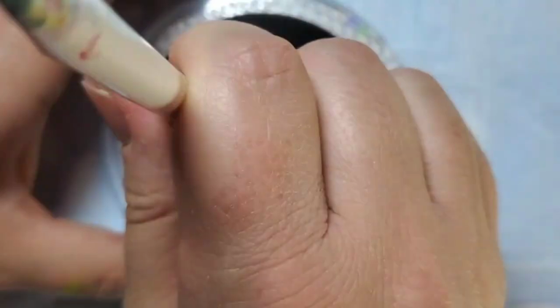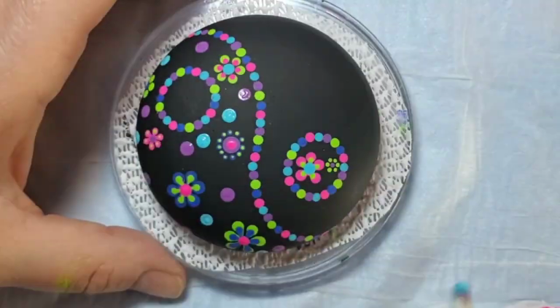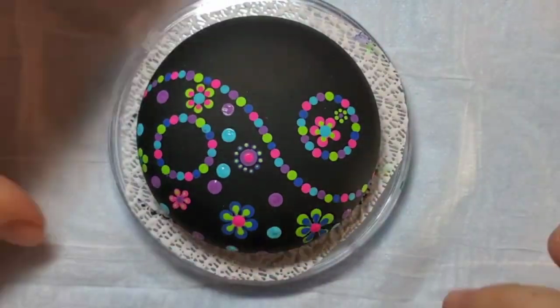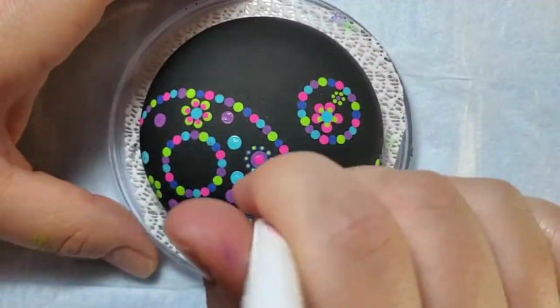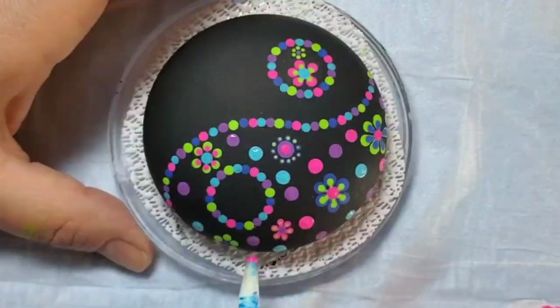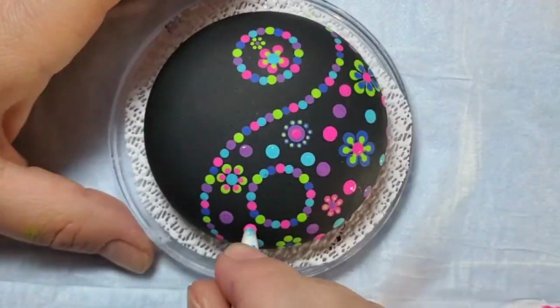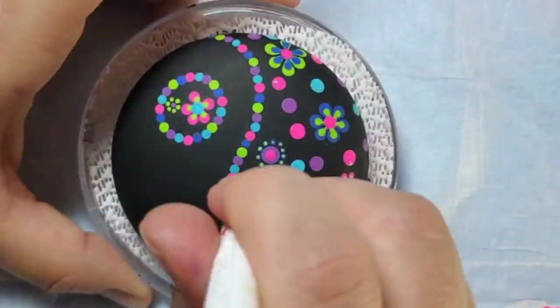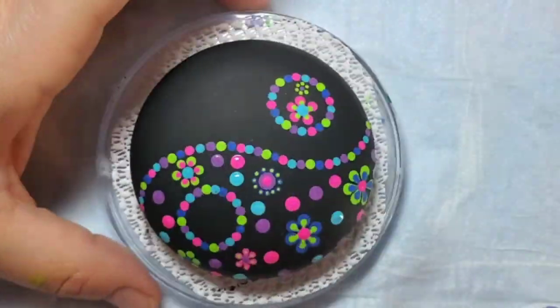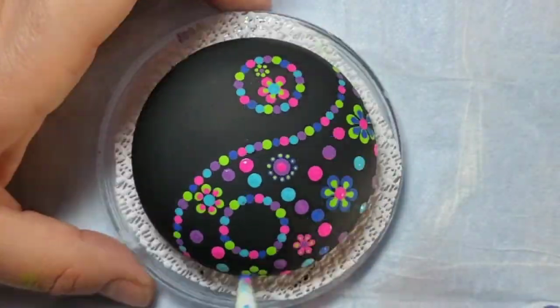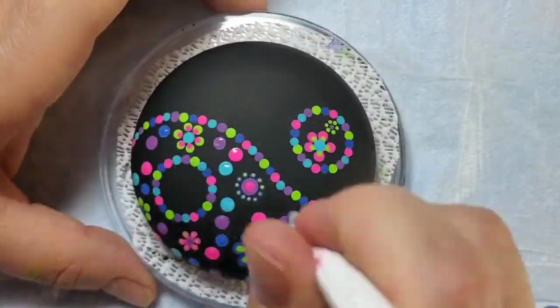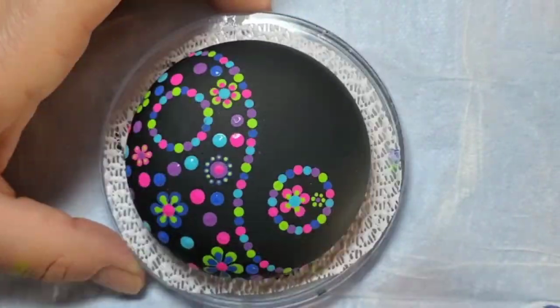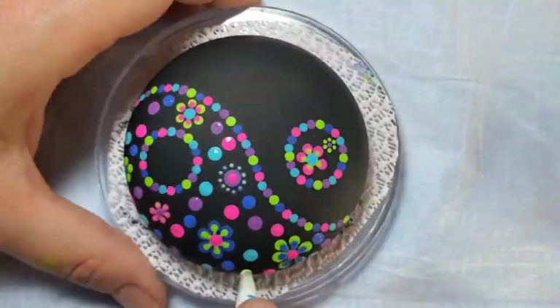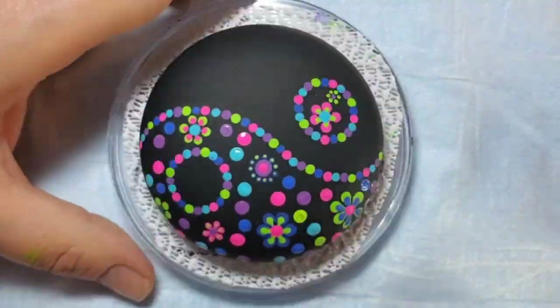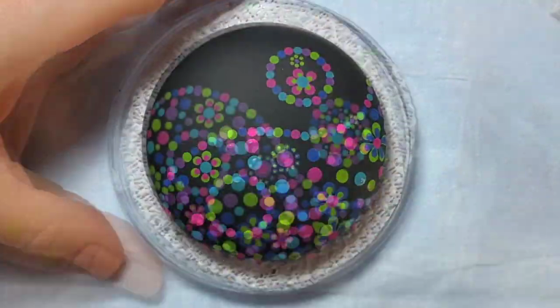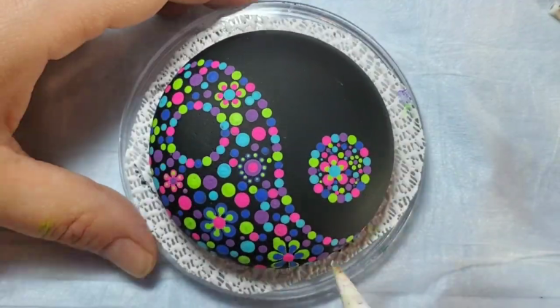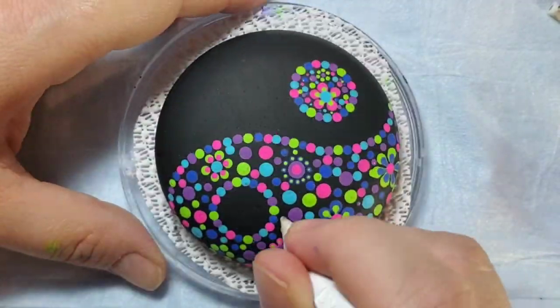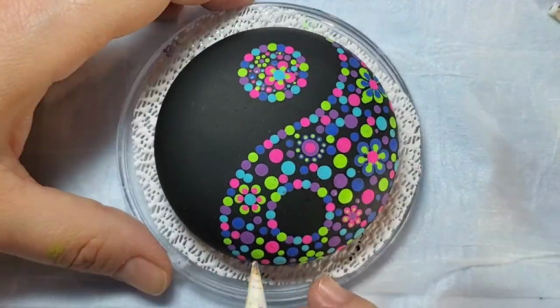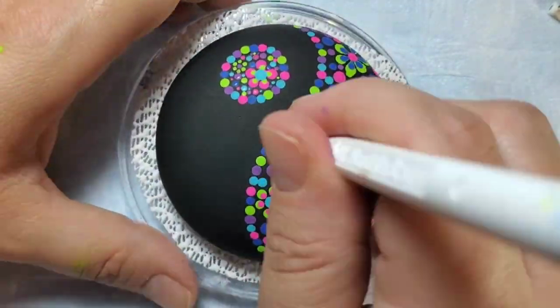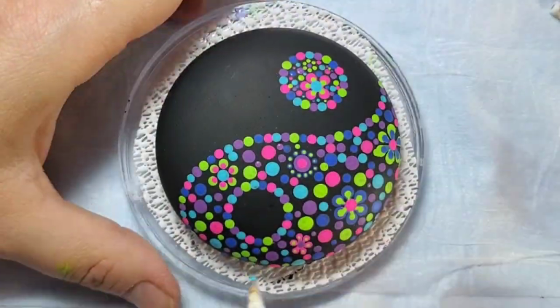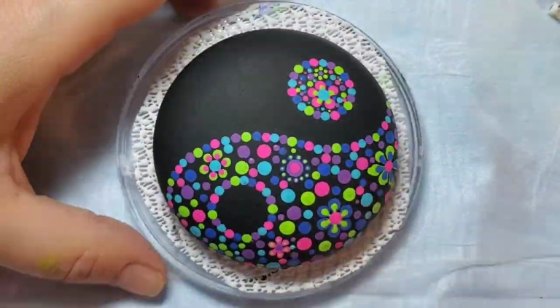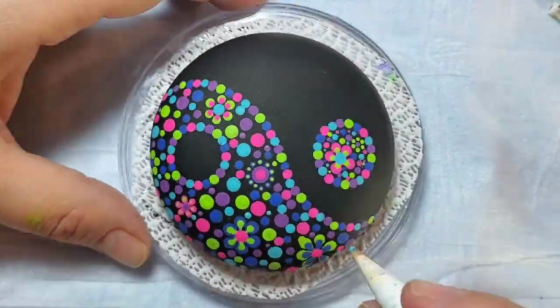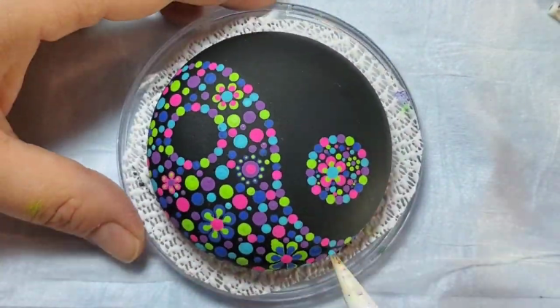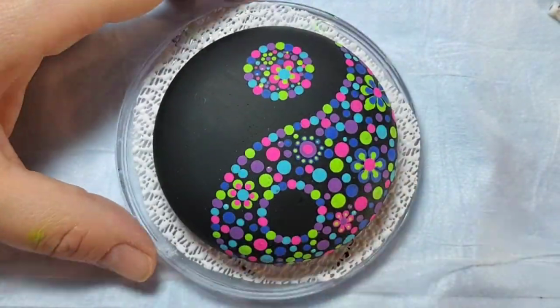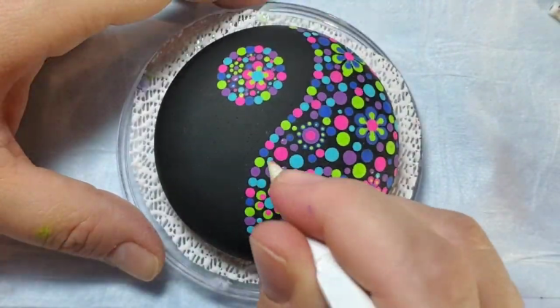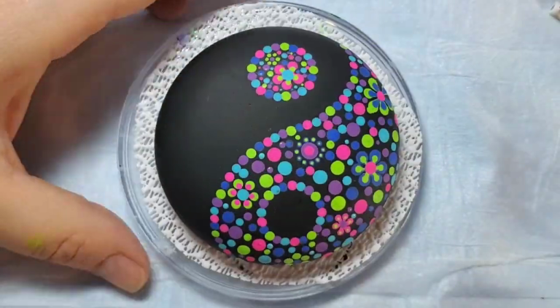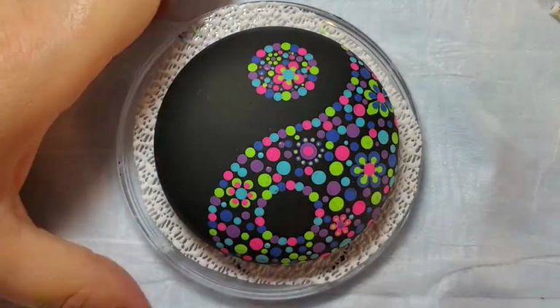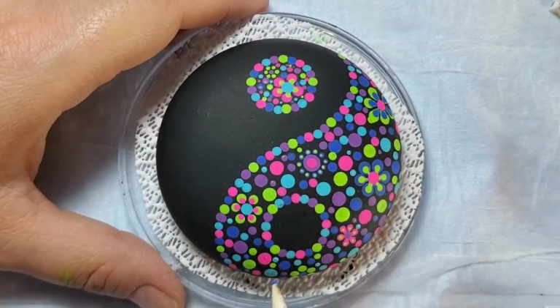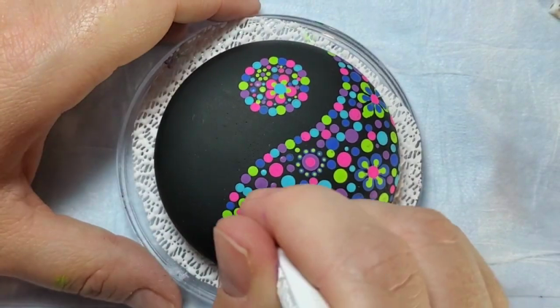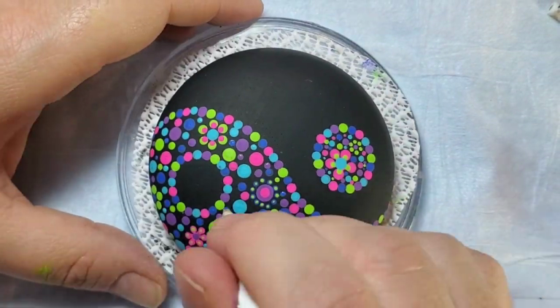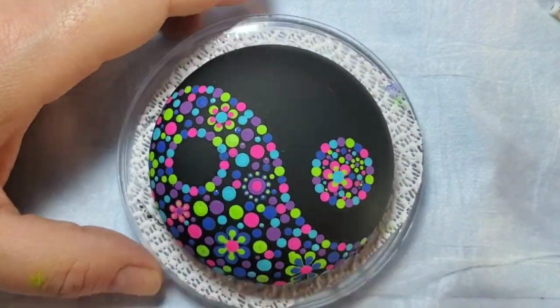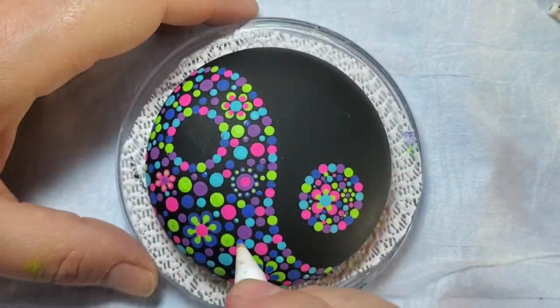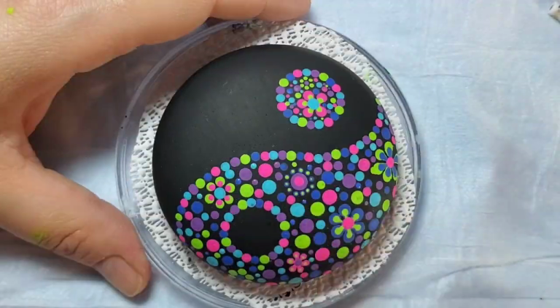Now we're going to start with a larger dotting tool, the number six, and start with each color and kind of randomly placing the dots. You can work your way down to the smaller dotting tools until you have completely filled in the design.